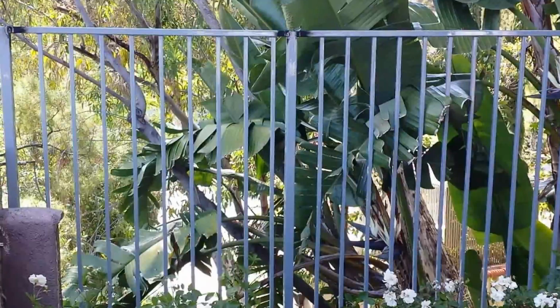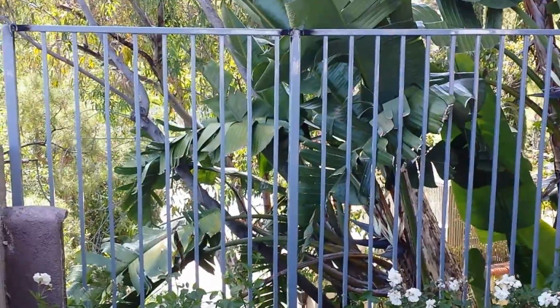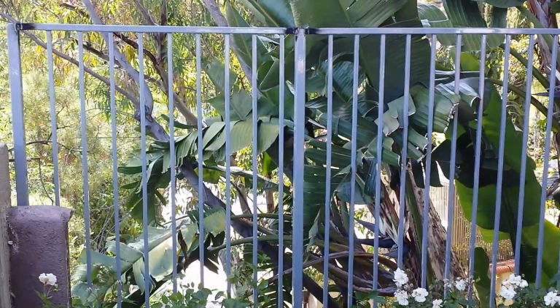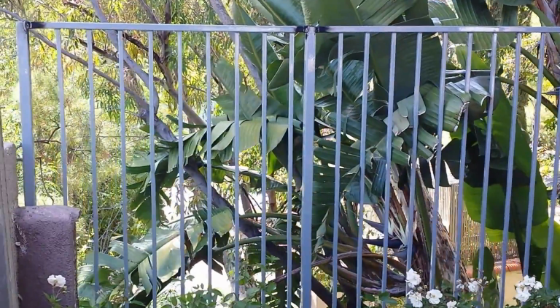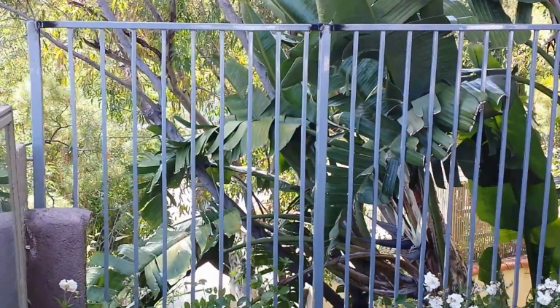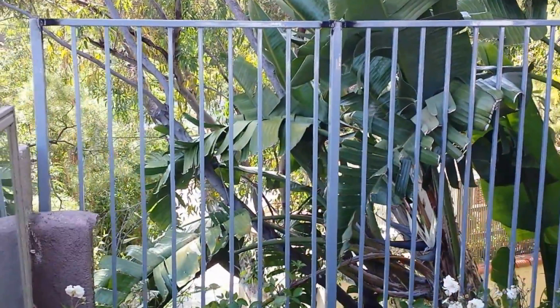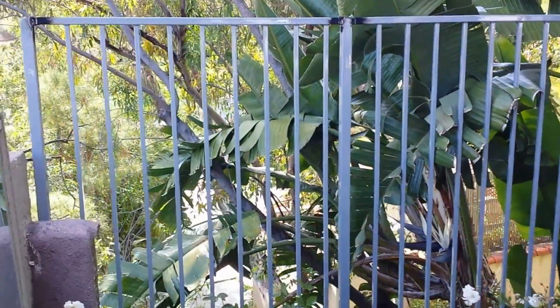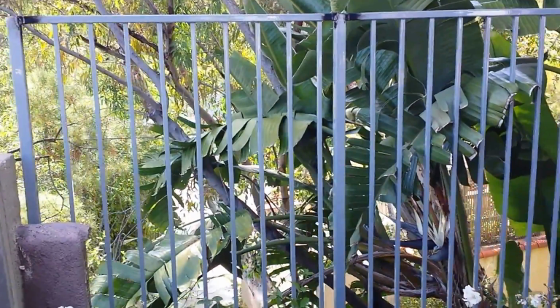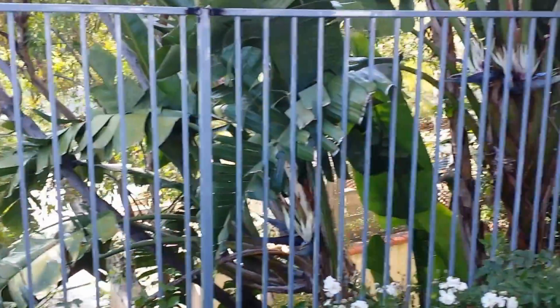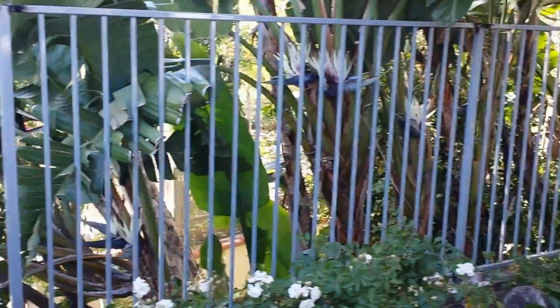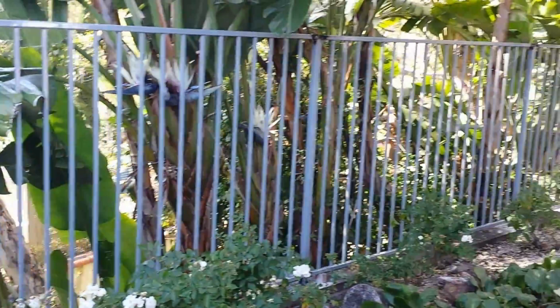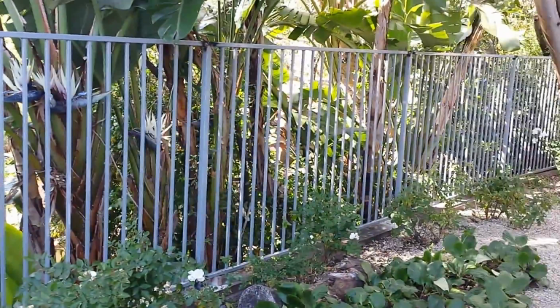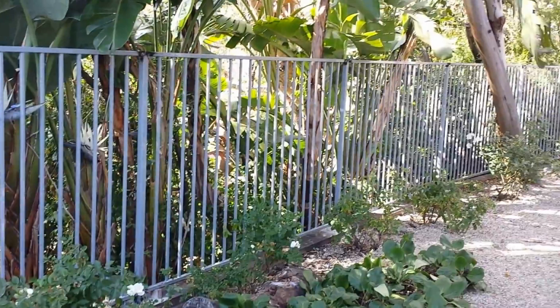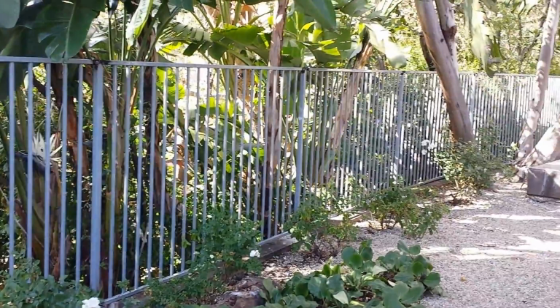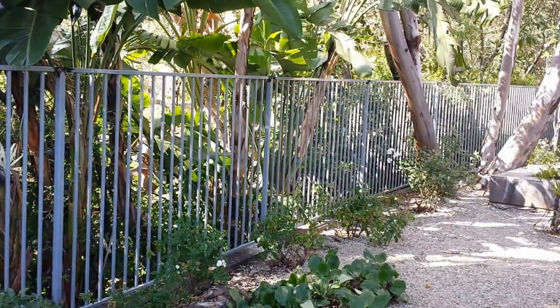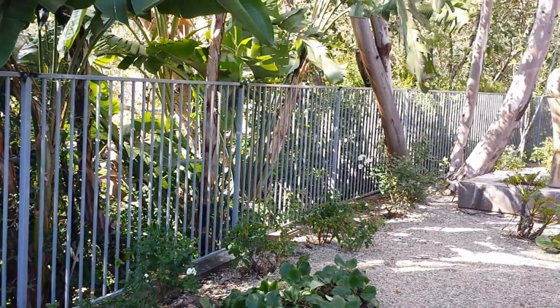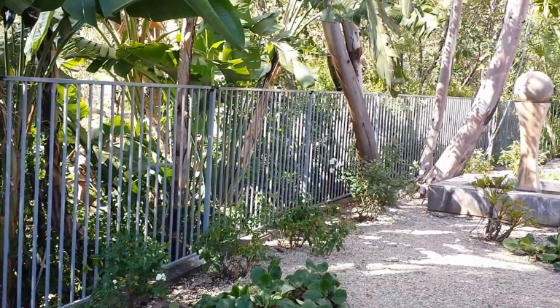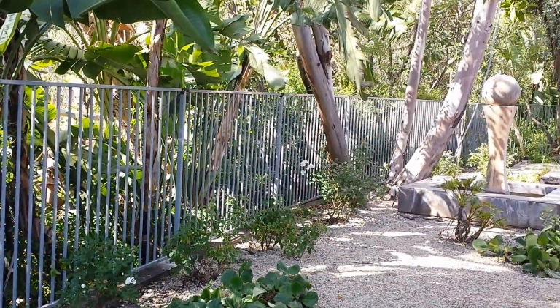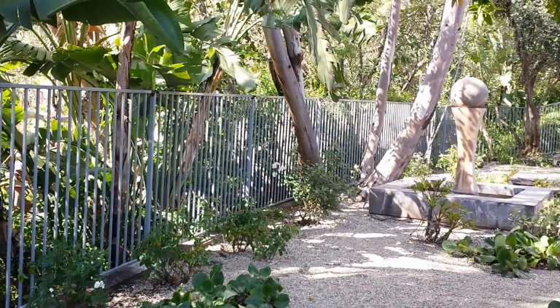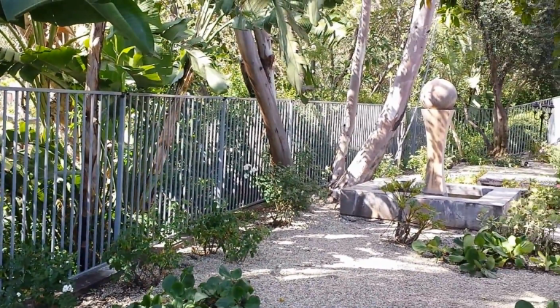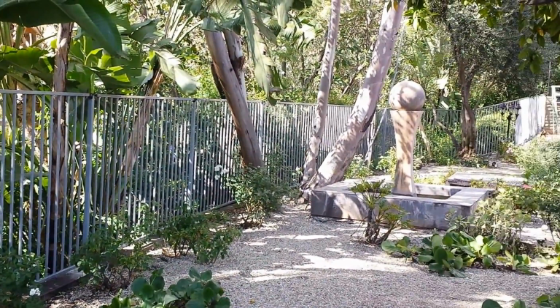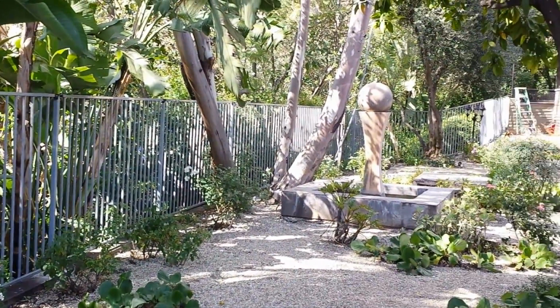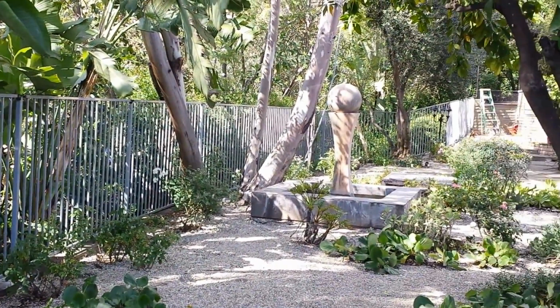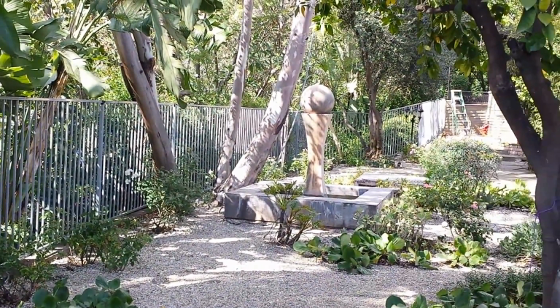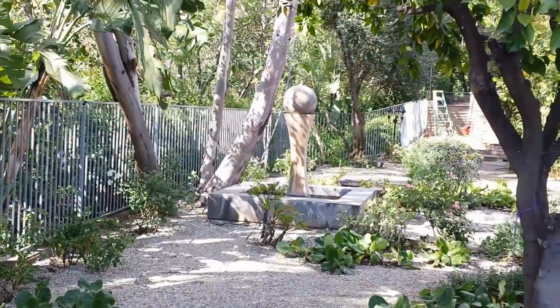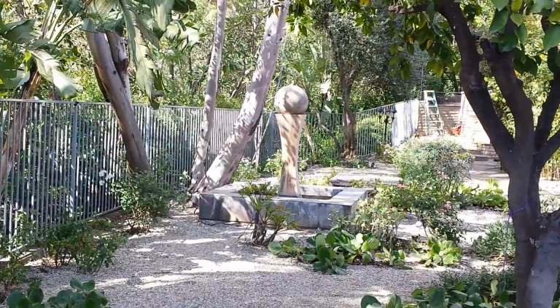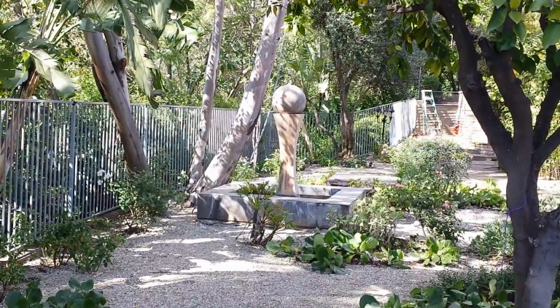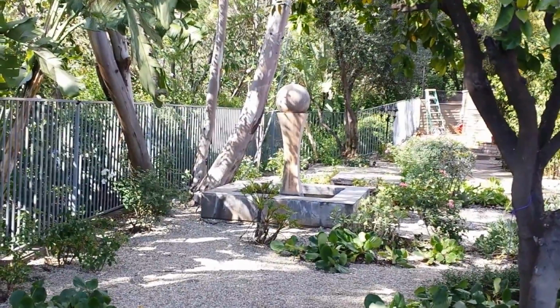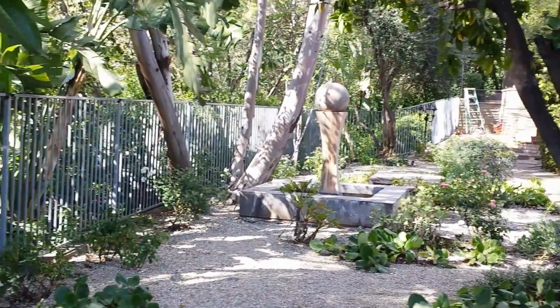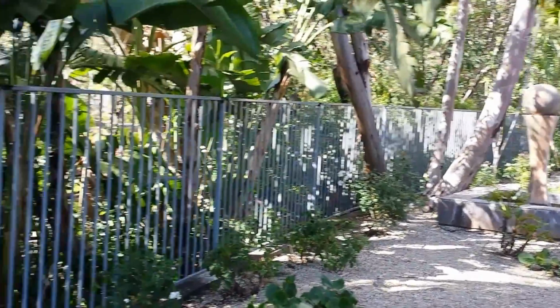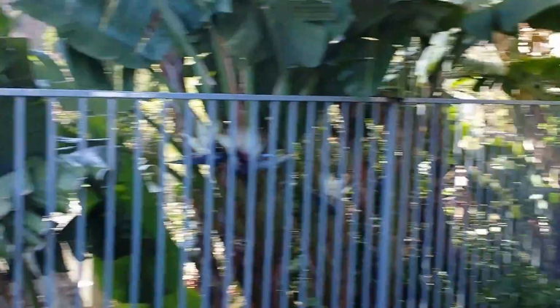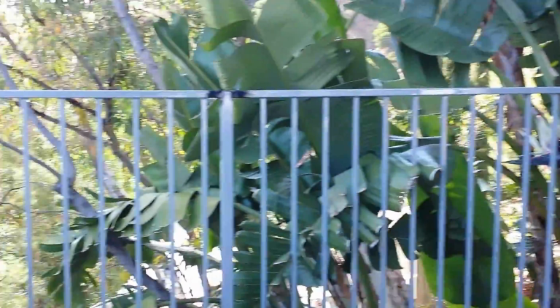We are back here at Altadena a few hours later. This is now about 4 o'clock in the afternoon, and as you can see, that whole fence is already up and standing and everything has been installed.